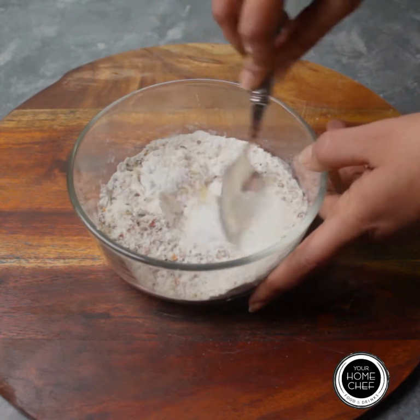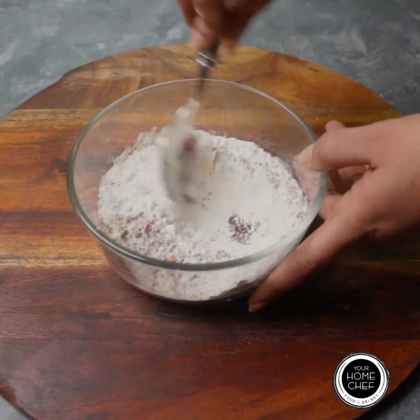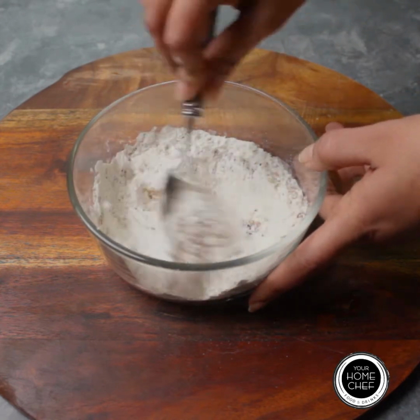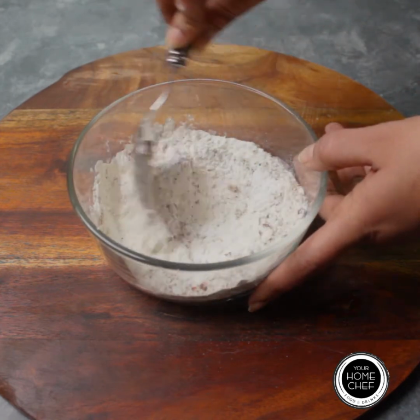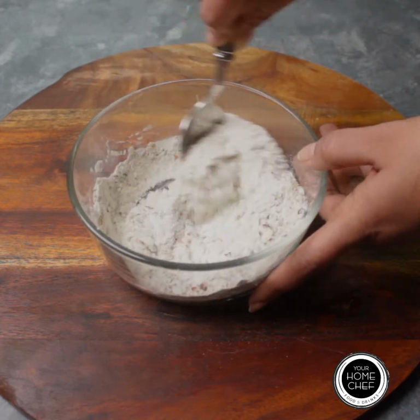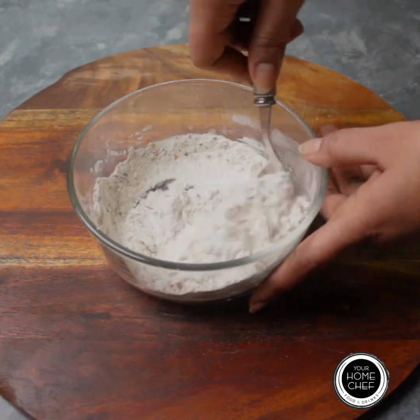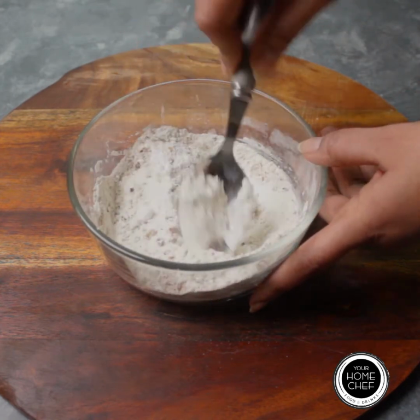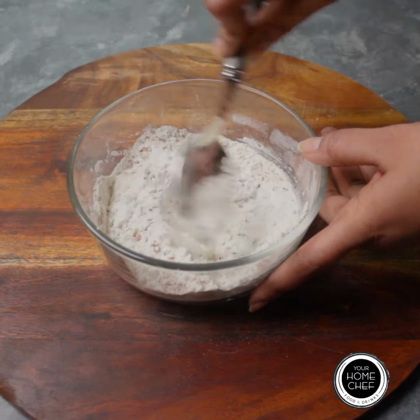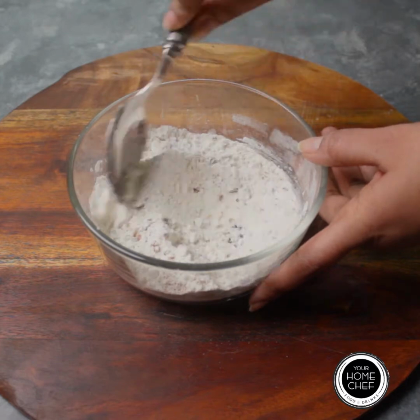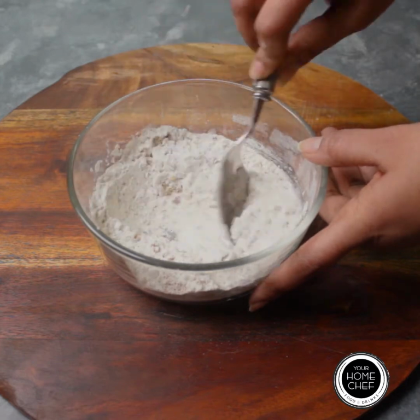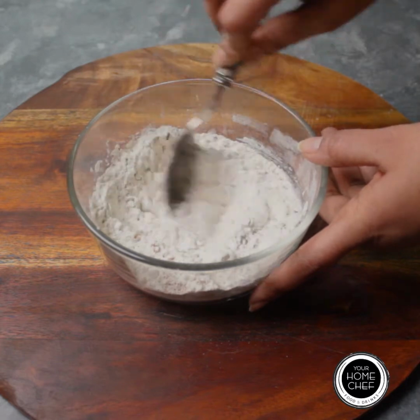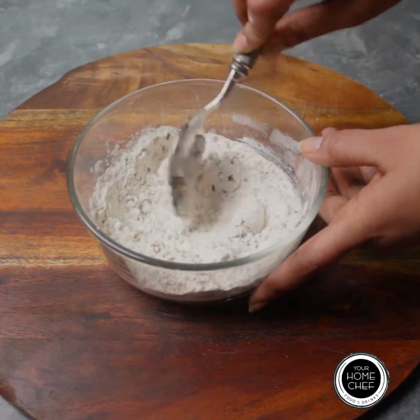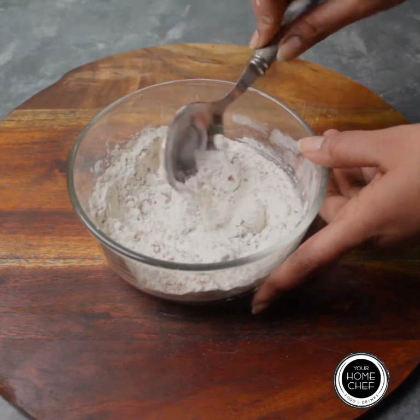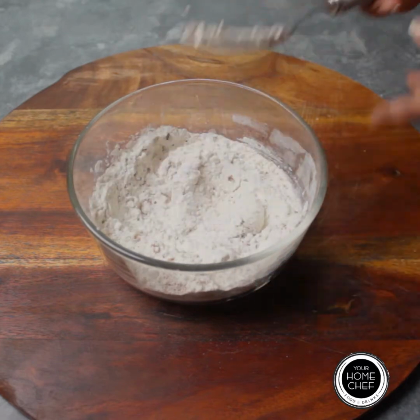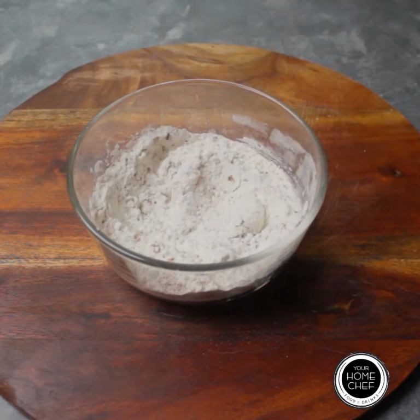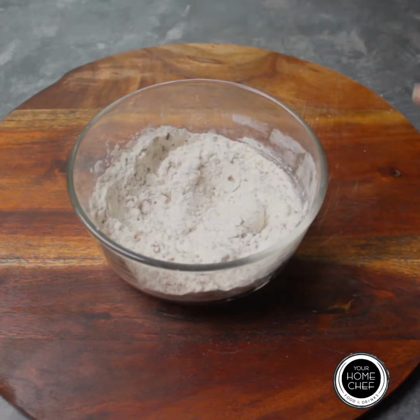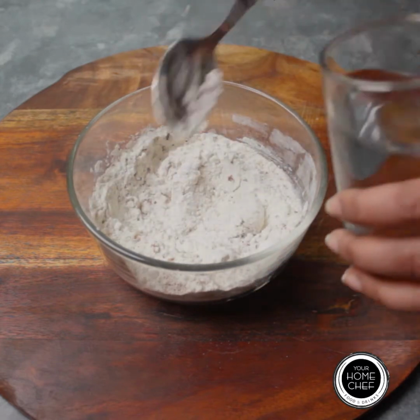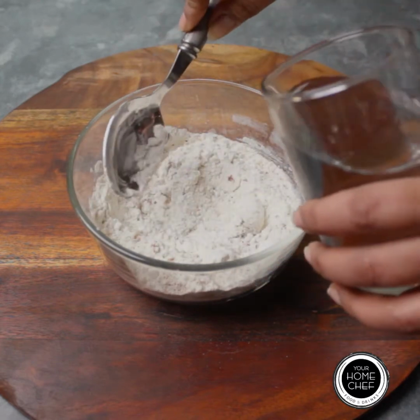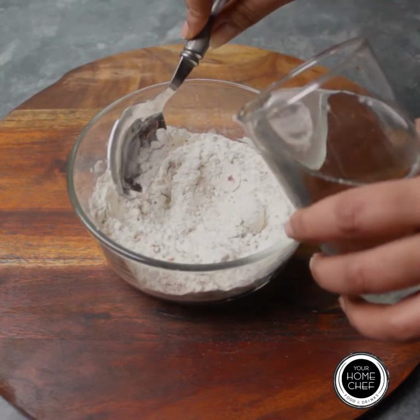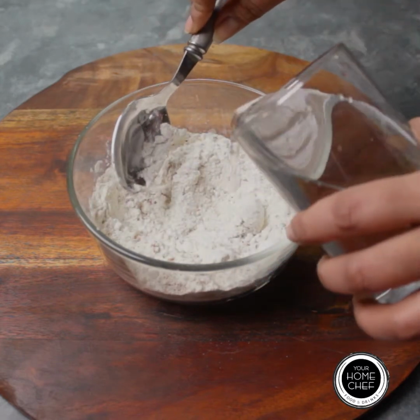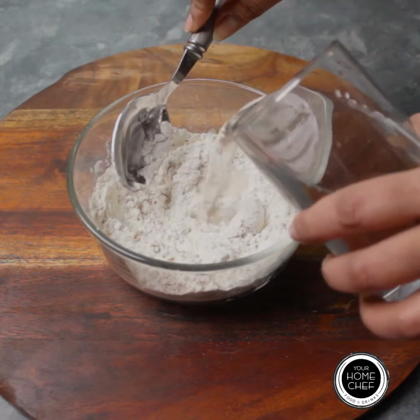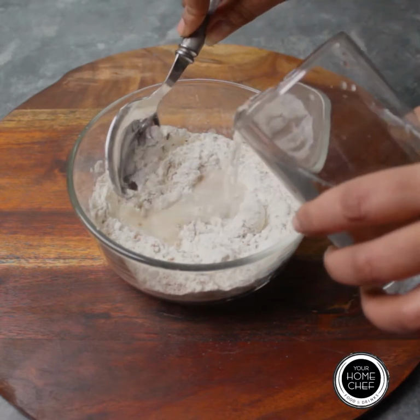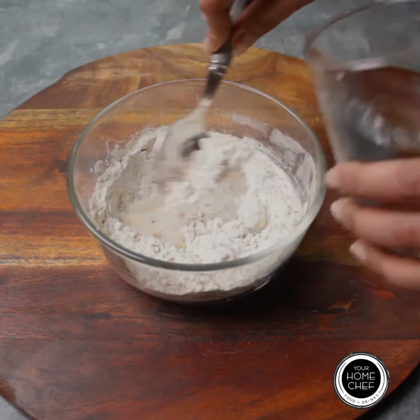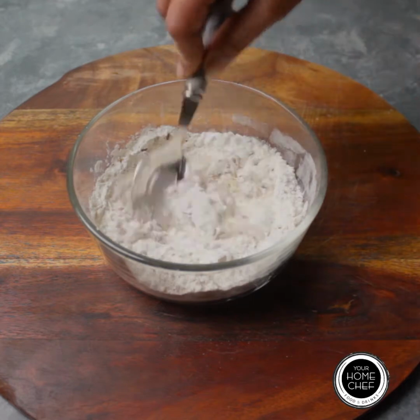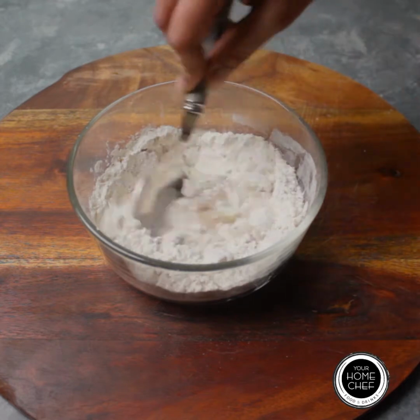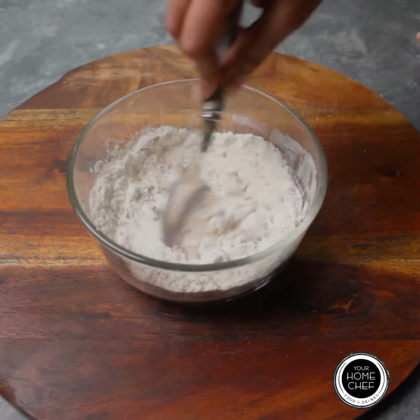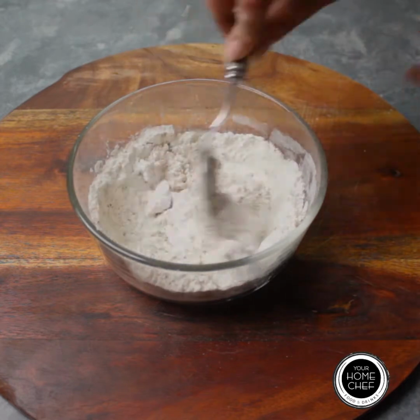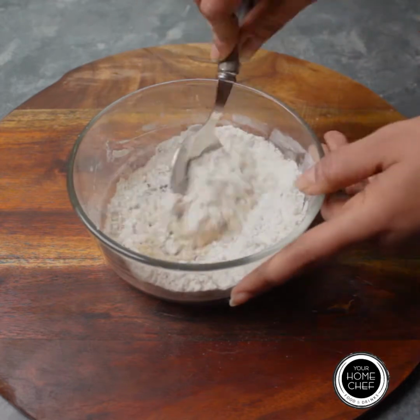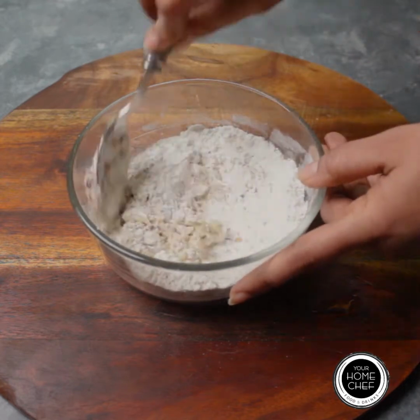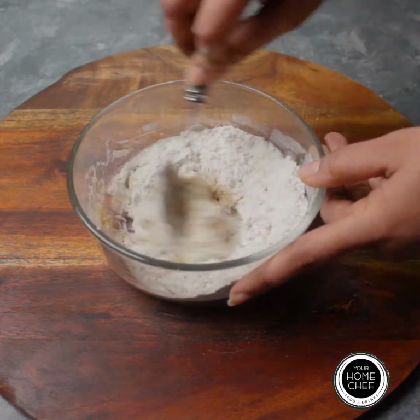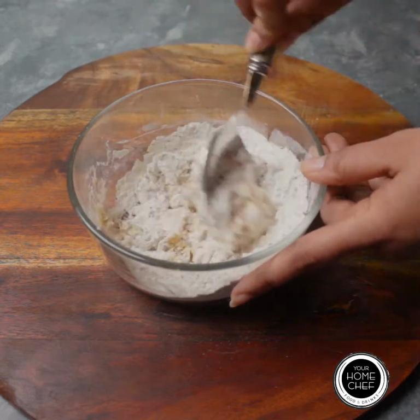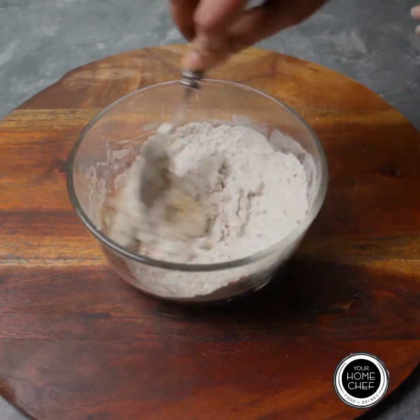We will use this mixture as the paneer's coating. Now add water accordingly and make a thick batter.